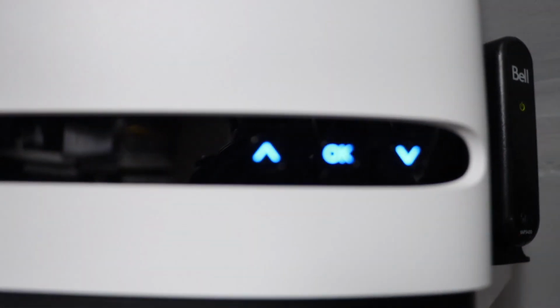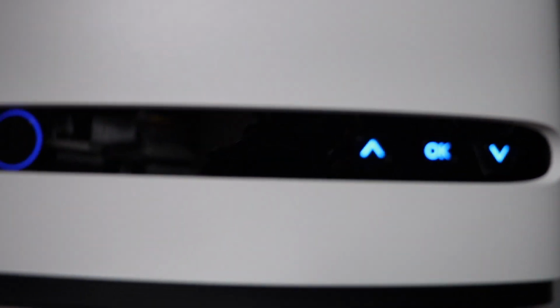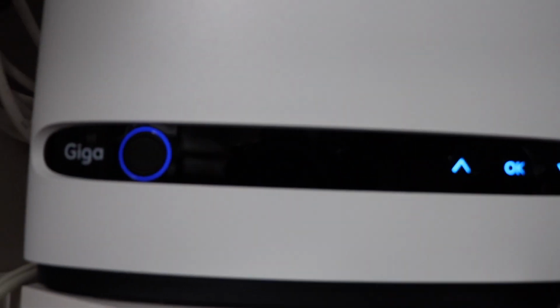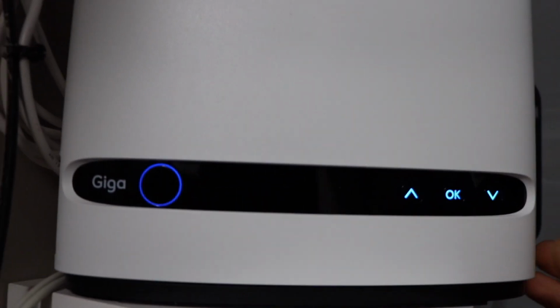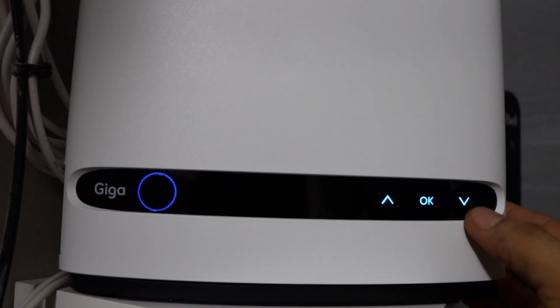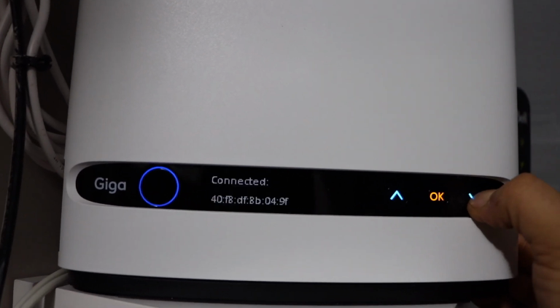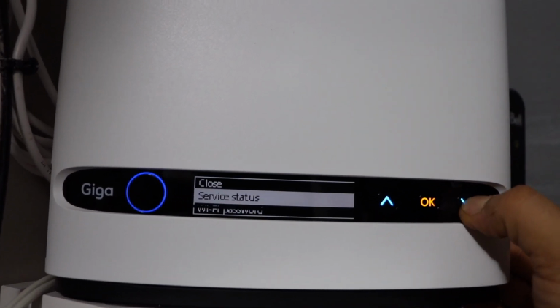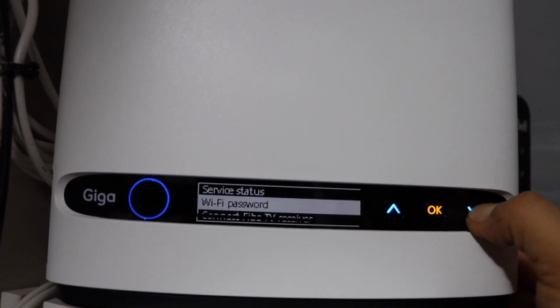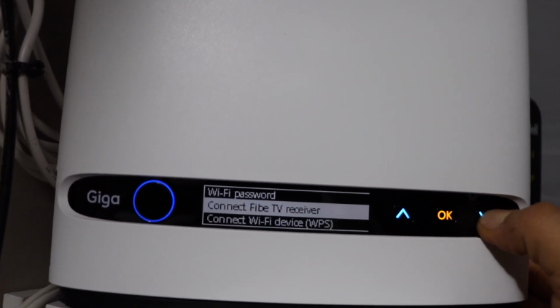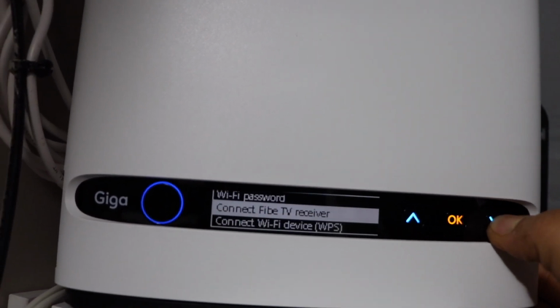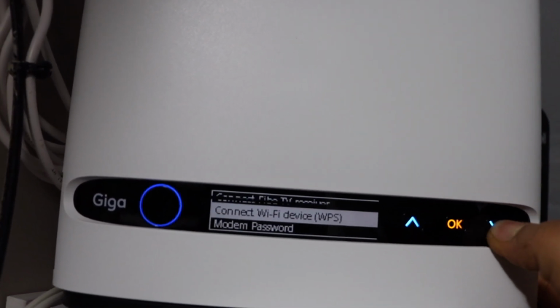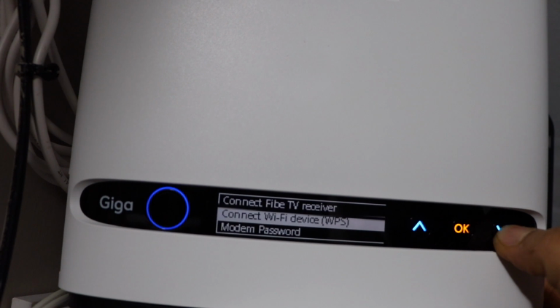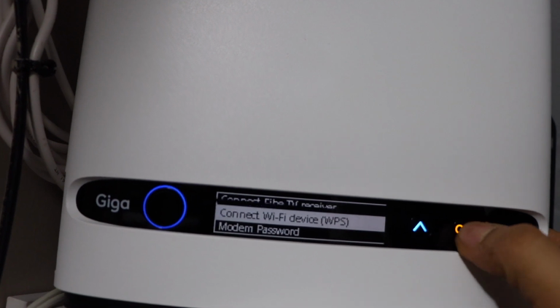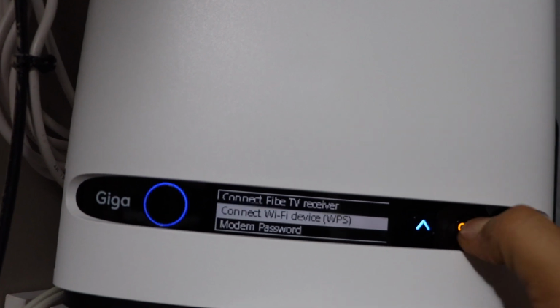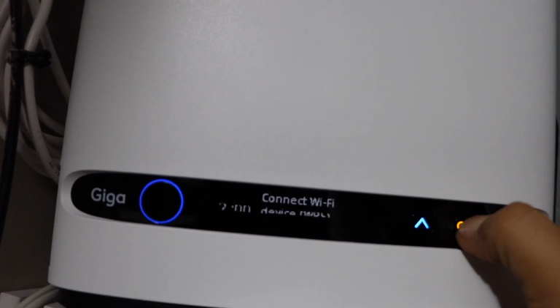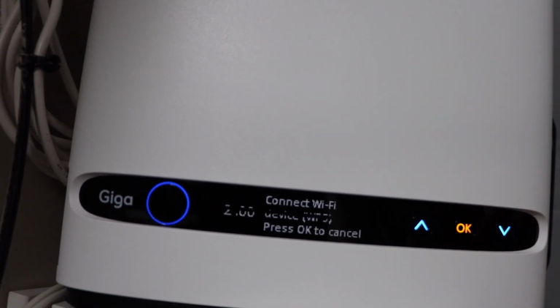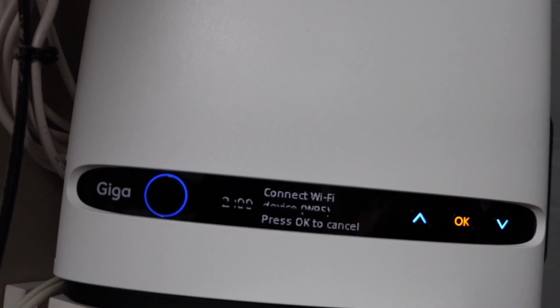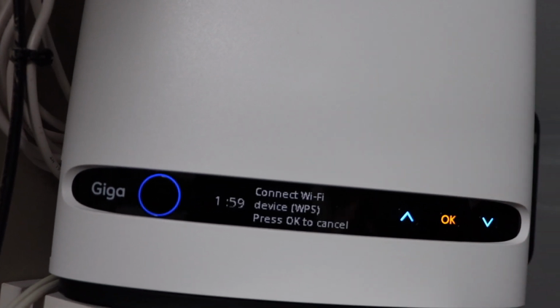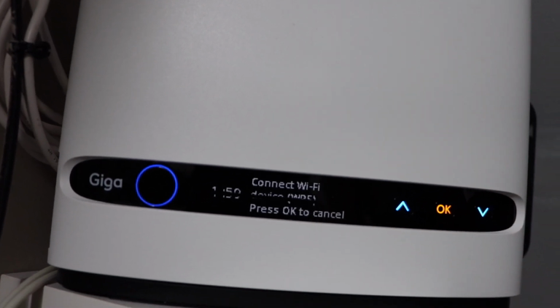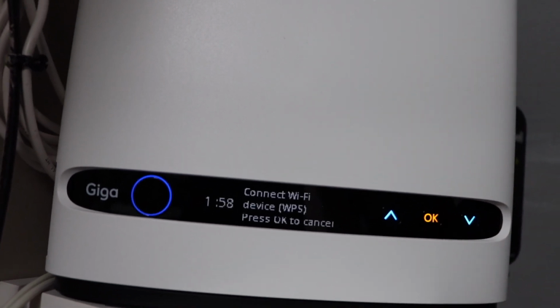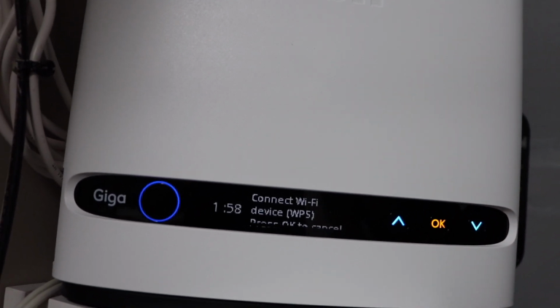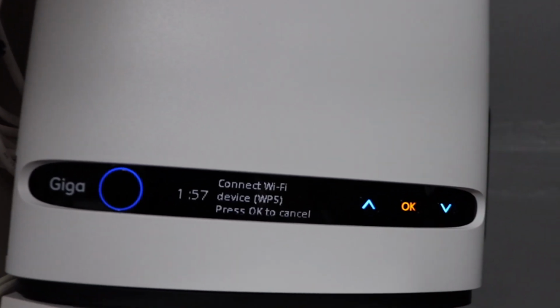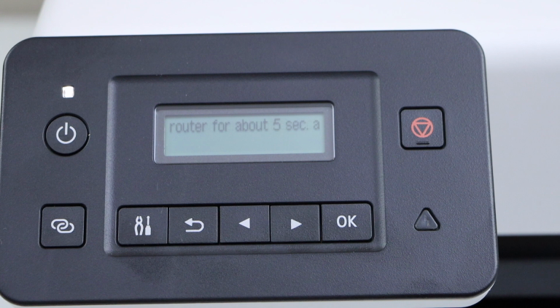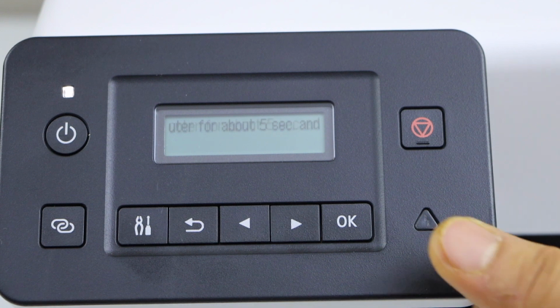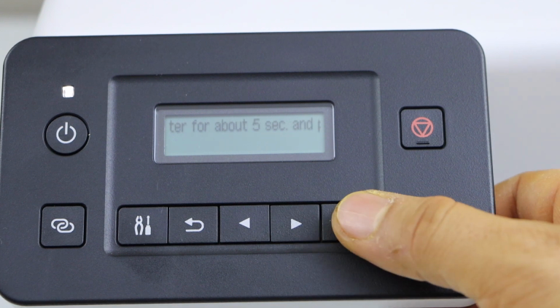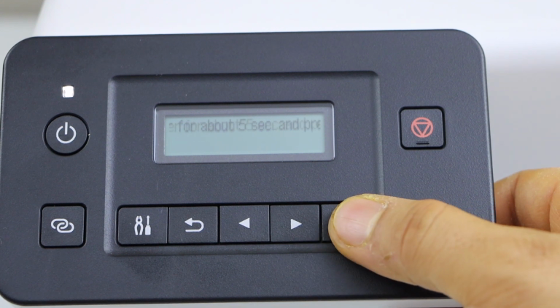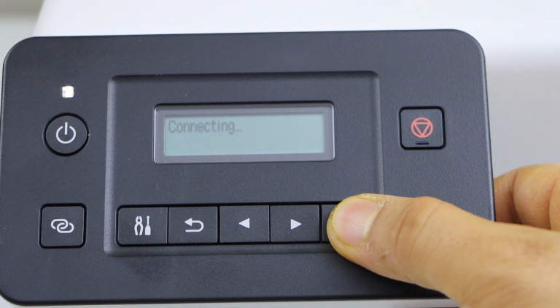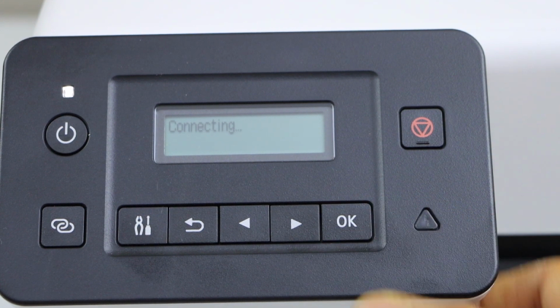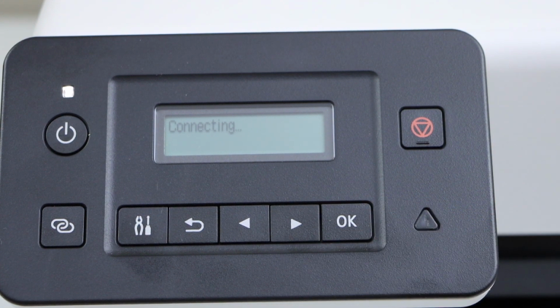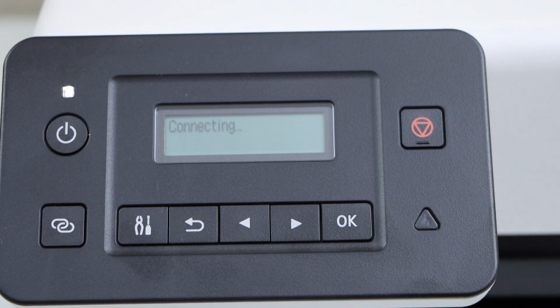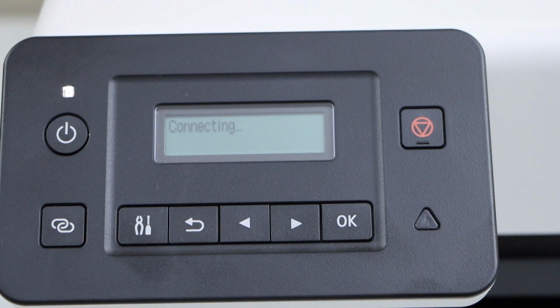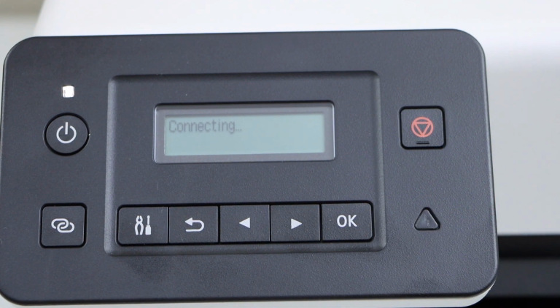If your router has a display screen, look for the option 'Connect Wi-Fi device WPS' and press OK. Now go to your printer and press OK on the main screen — it will start the connection setup.